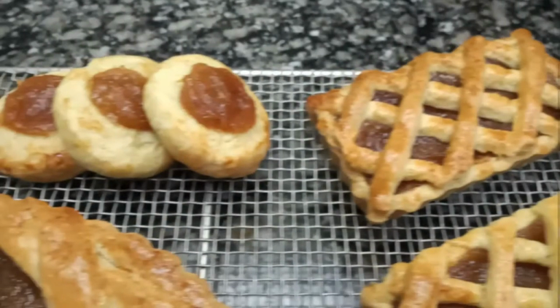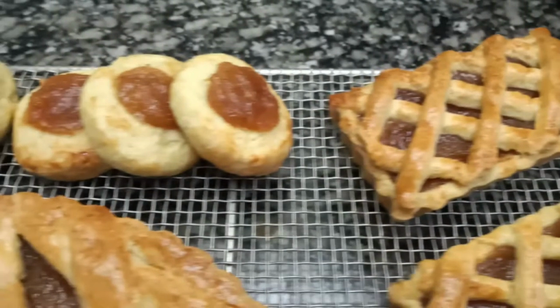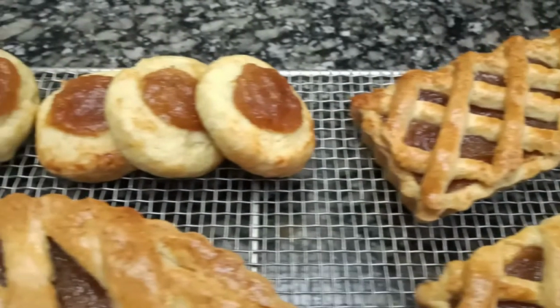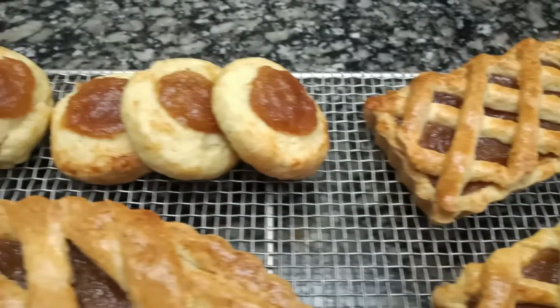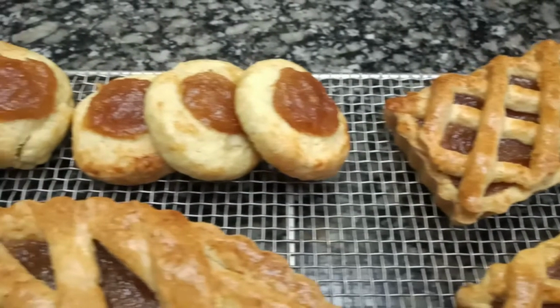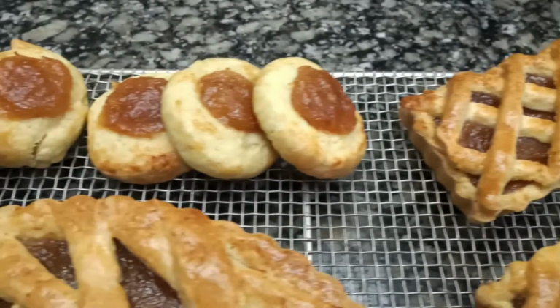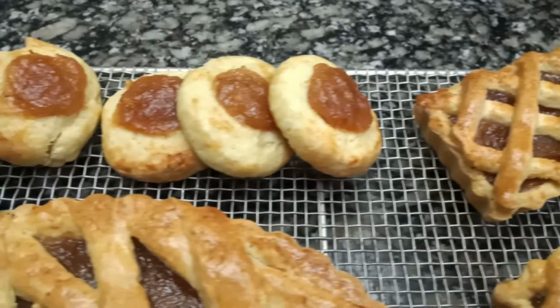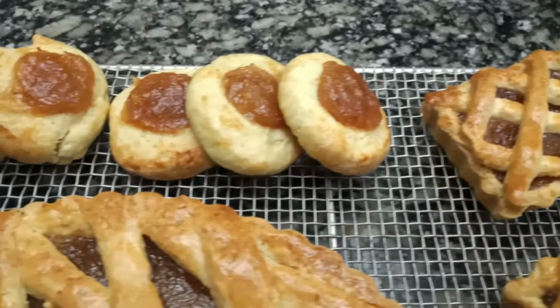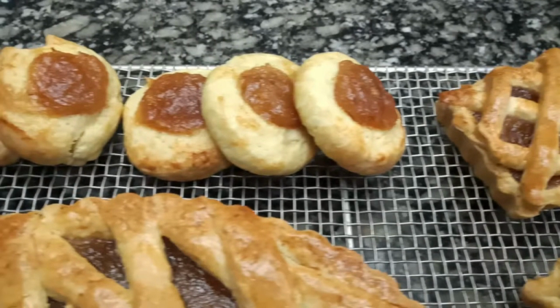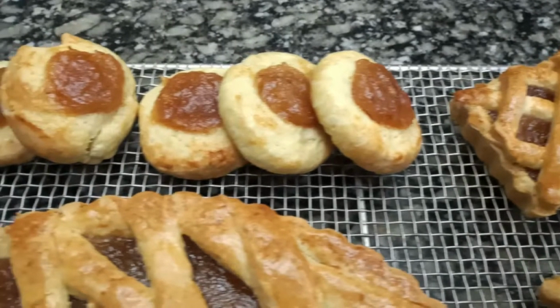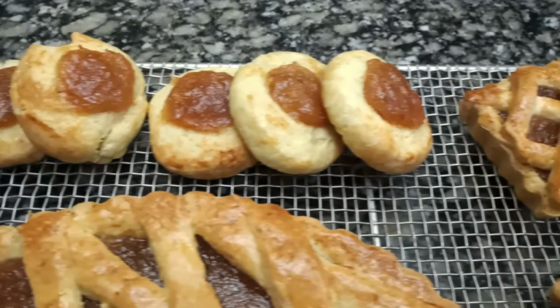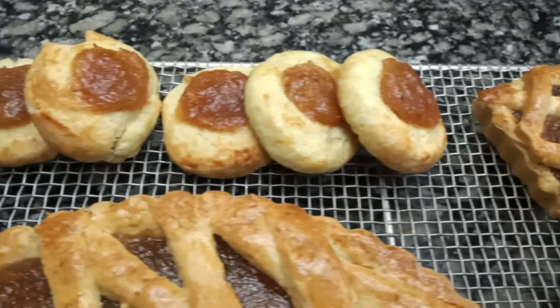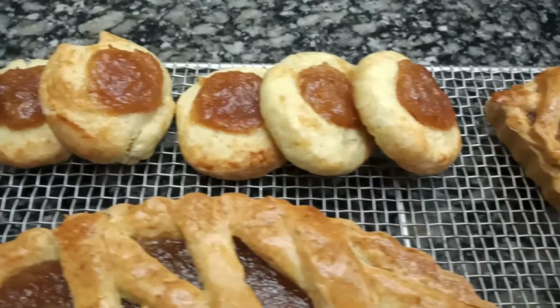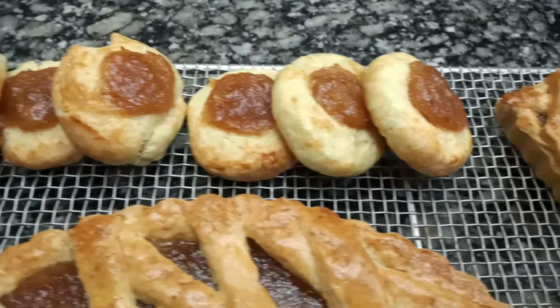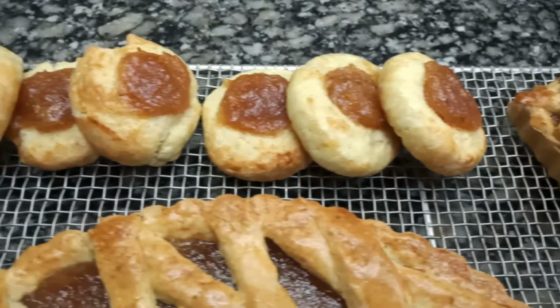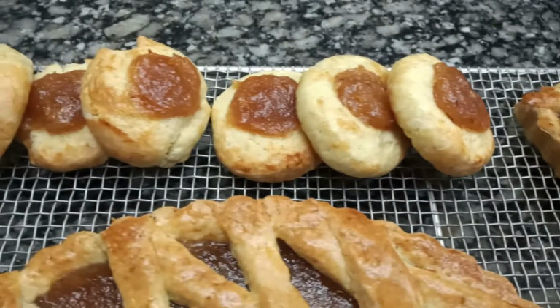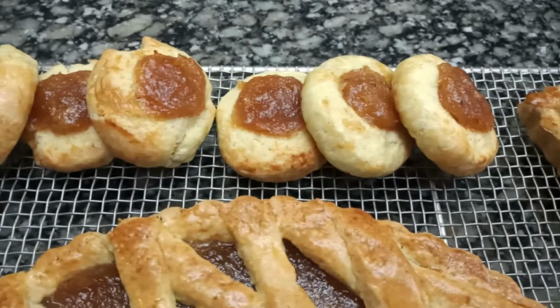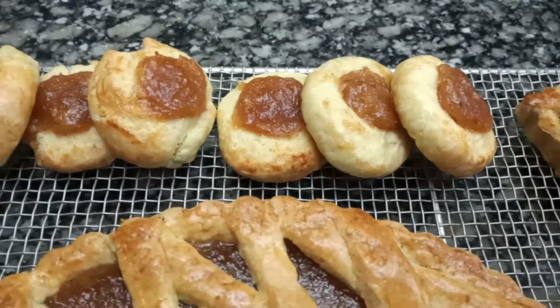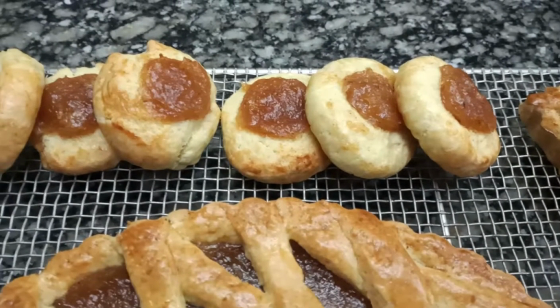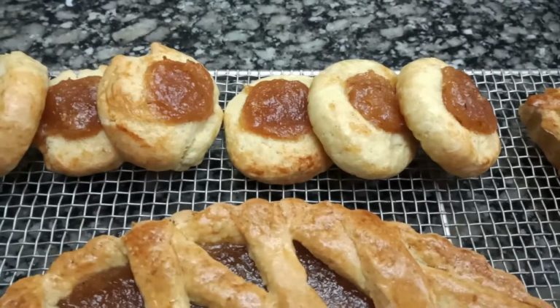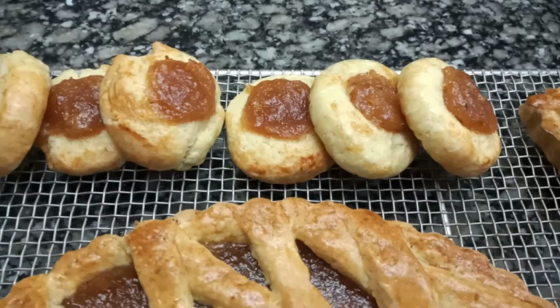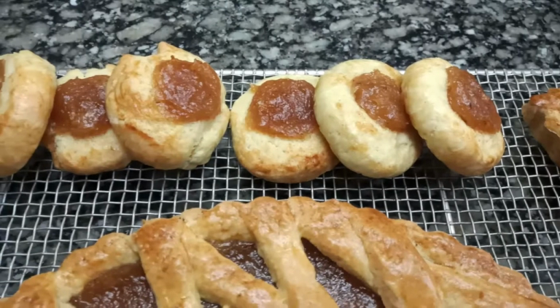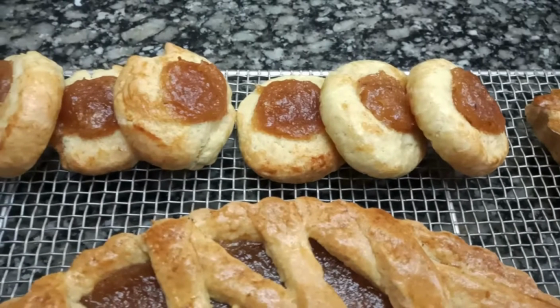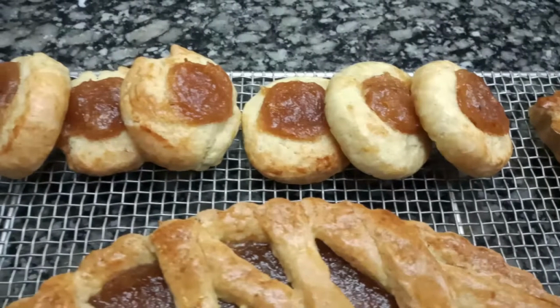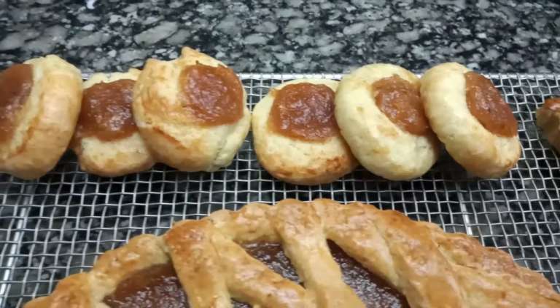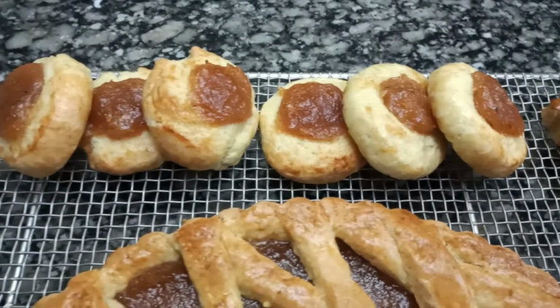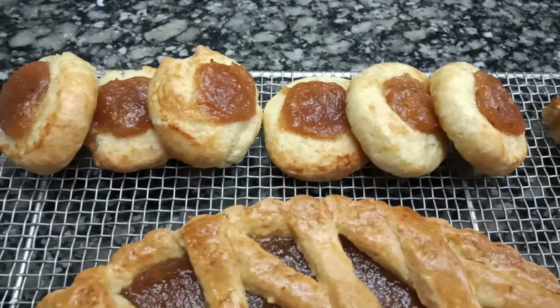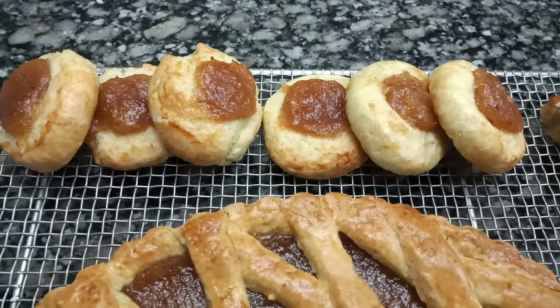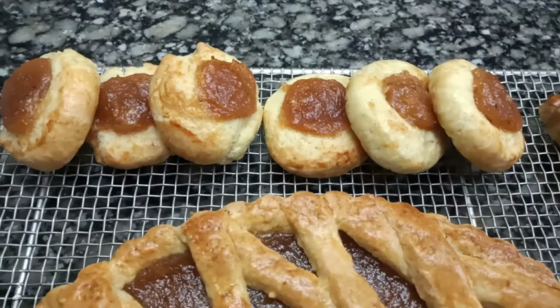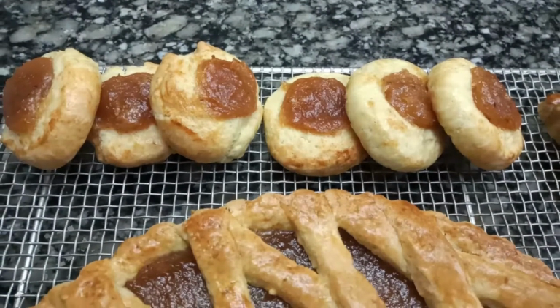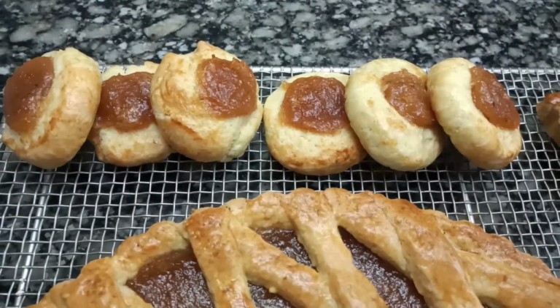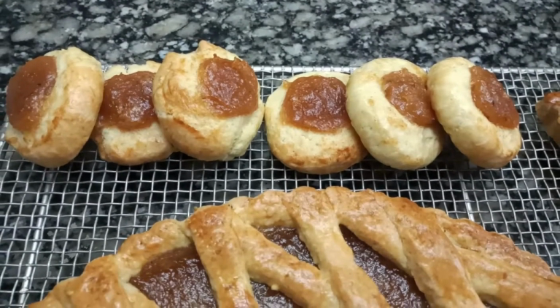If you have a little excess dough, you can make some pepas — Argentine cookies that use the same dough with a little of the quince sweet on top.